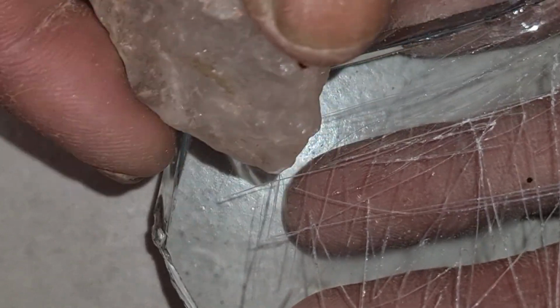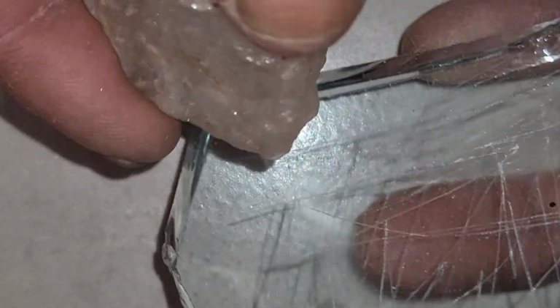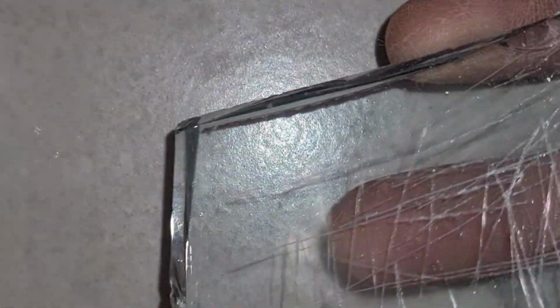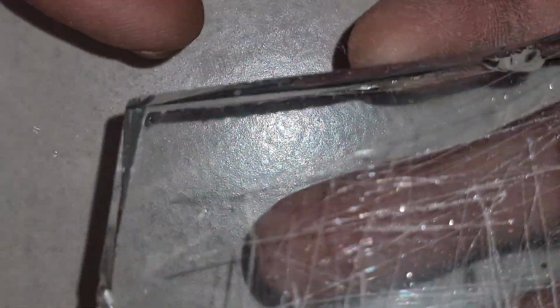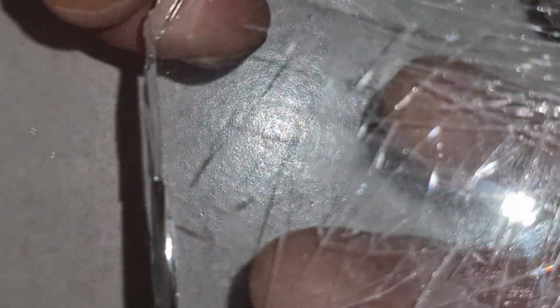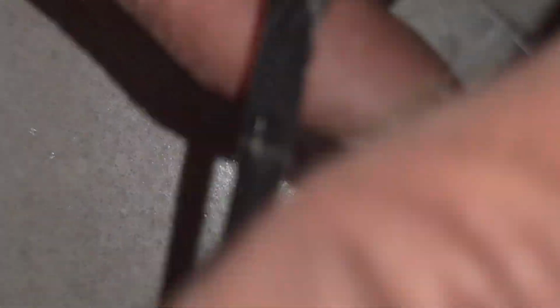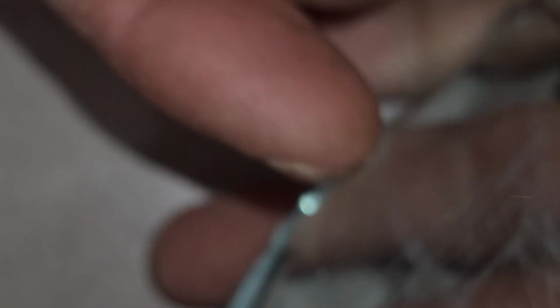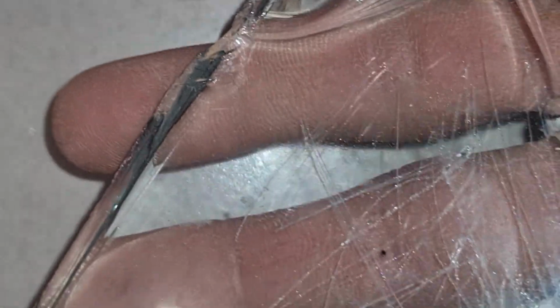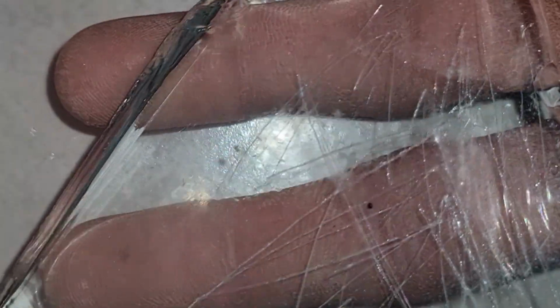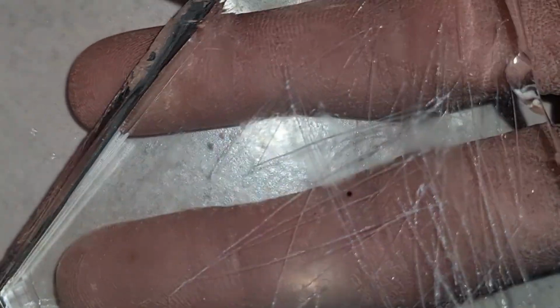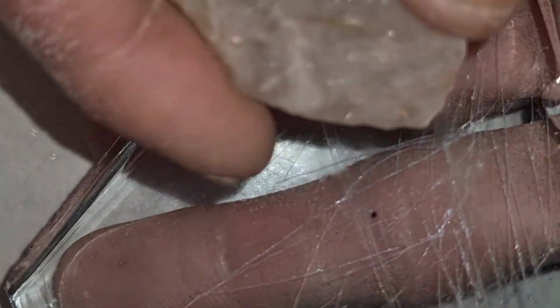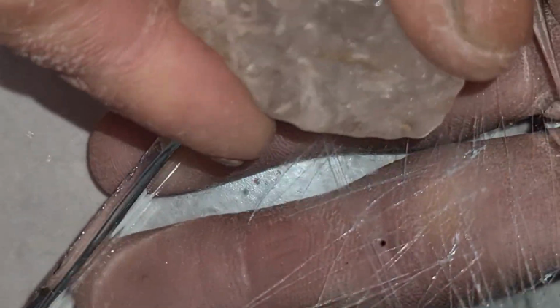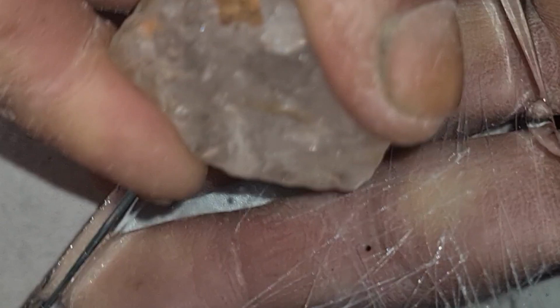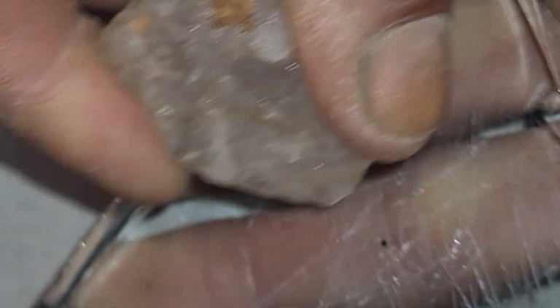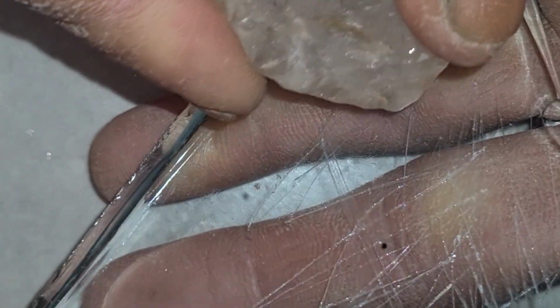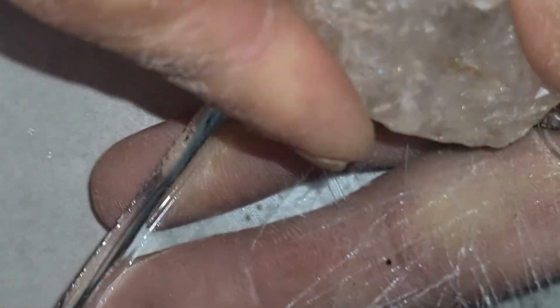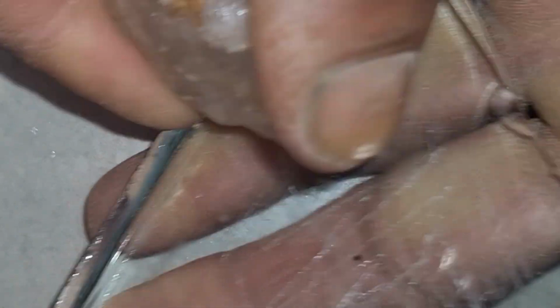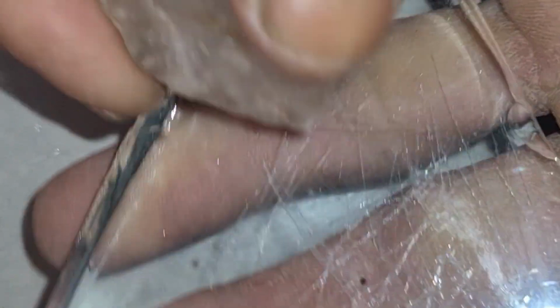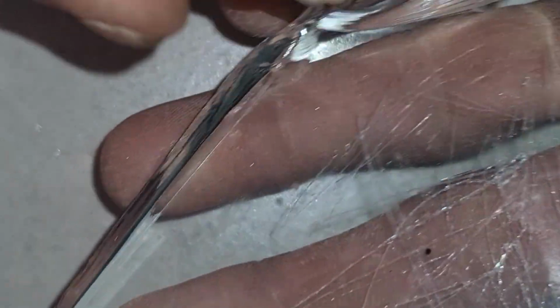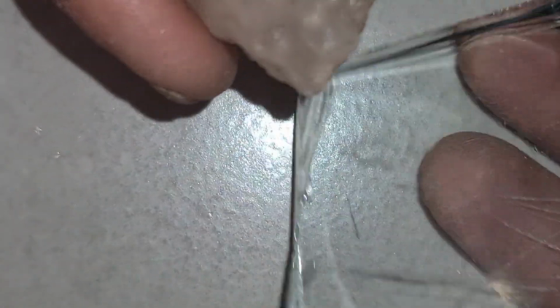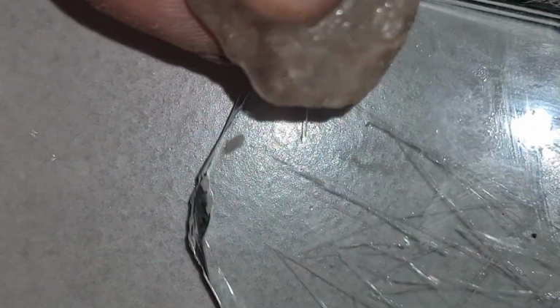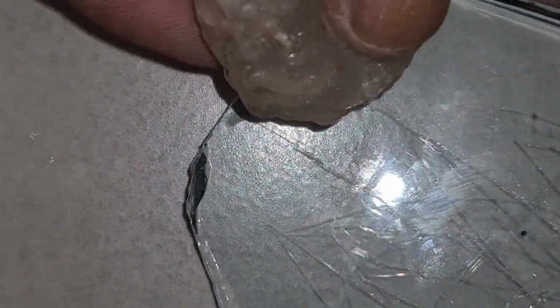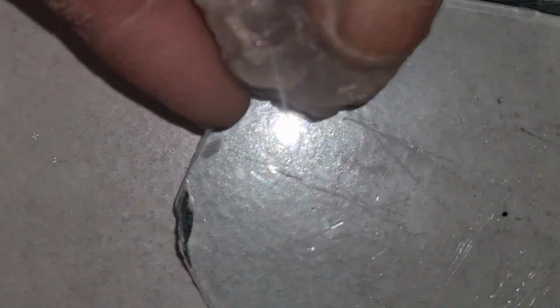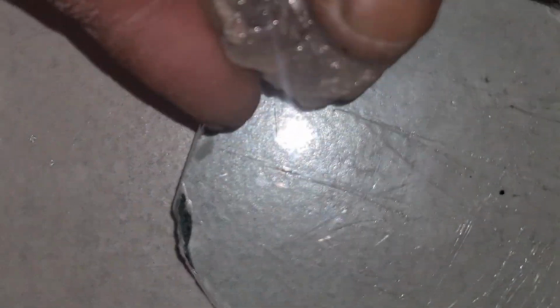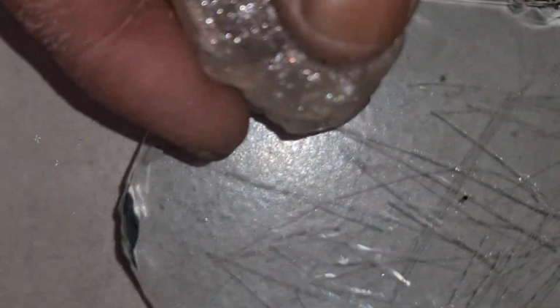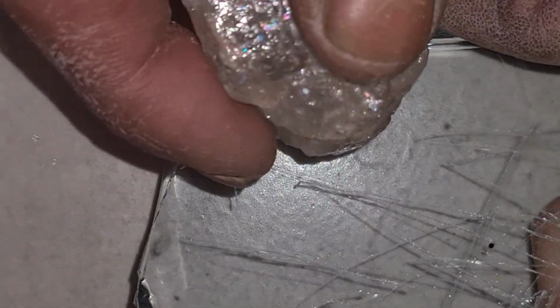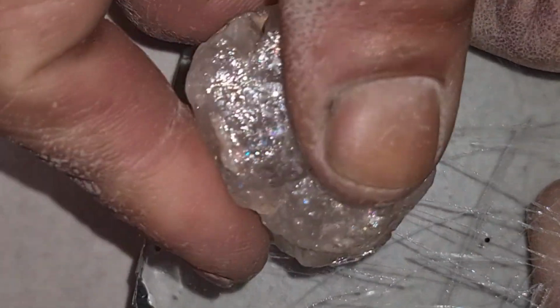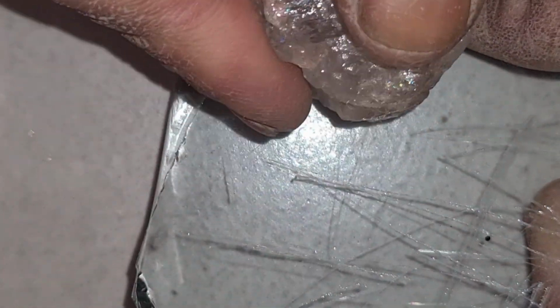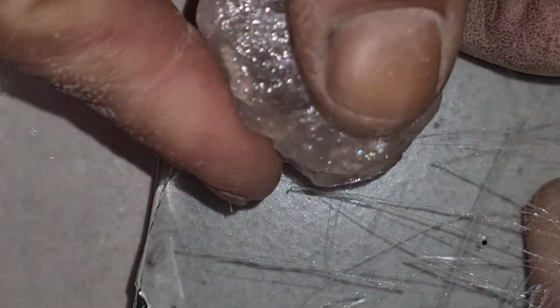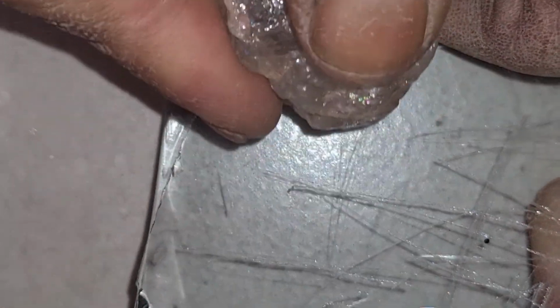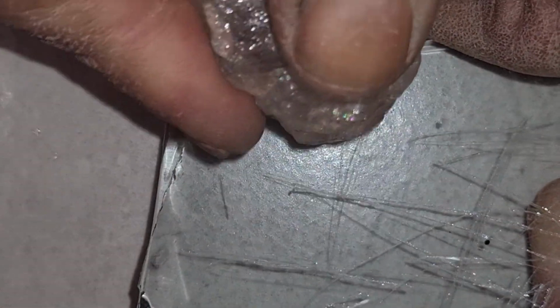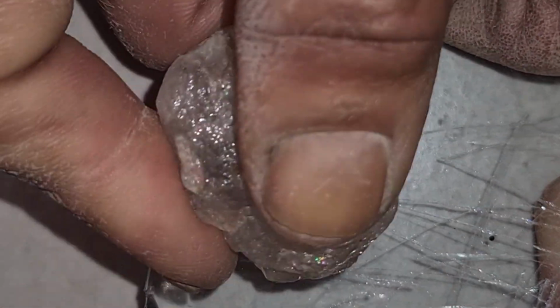So remember this: scratching glass can help you check hardness, but it is not a complete diamond test. Use it only as one step among many steps. And always be careful — not just for the stone, but also because glass can break easily and cause injury.